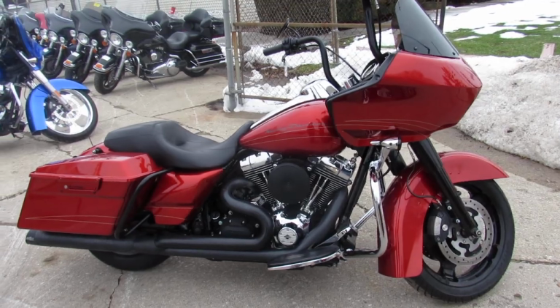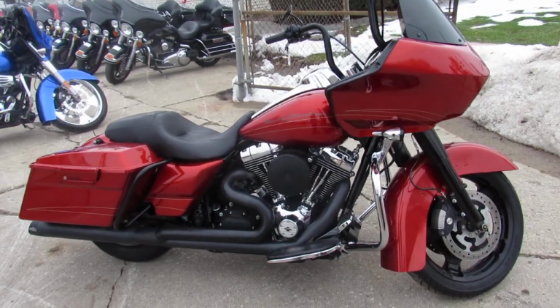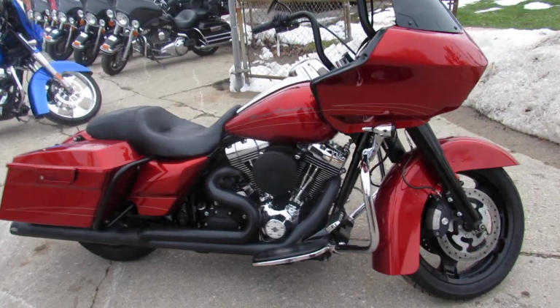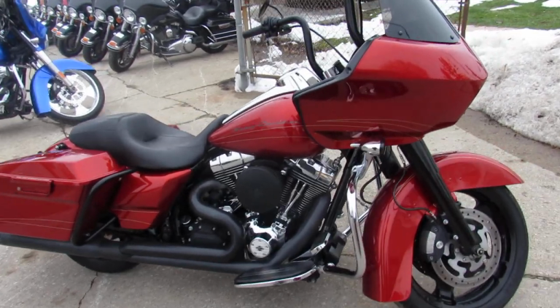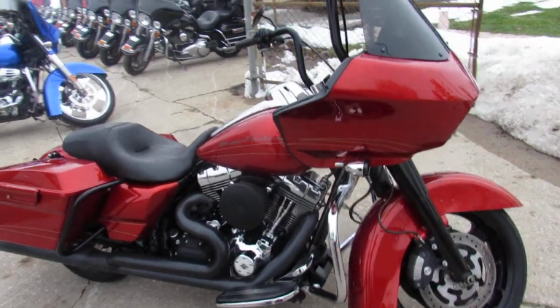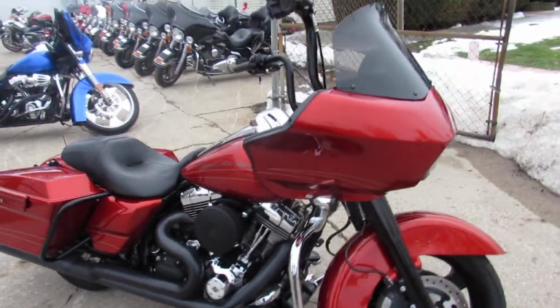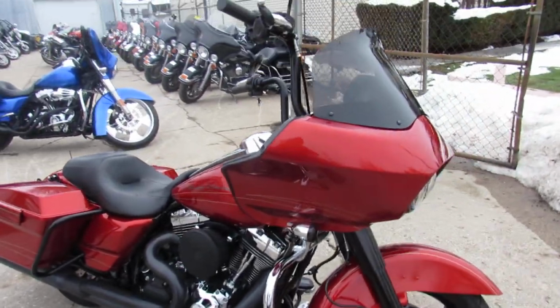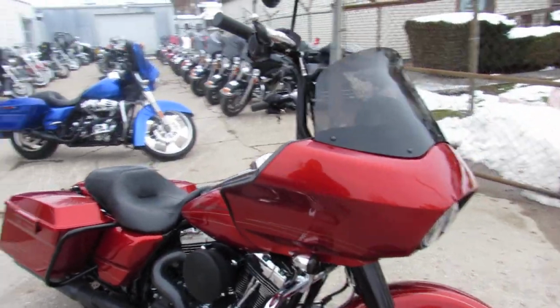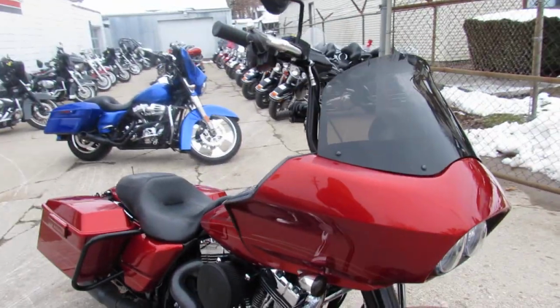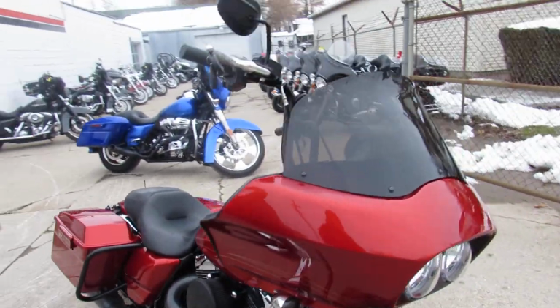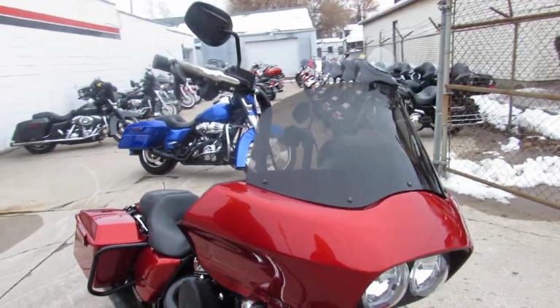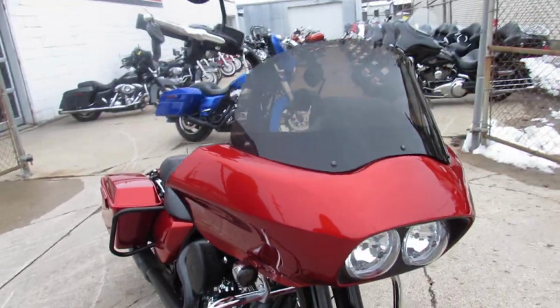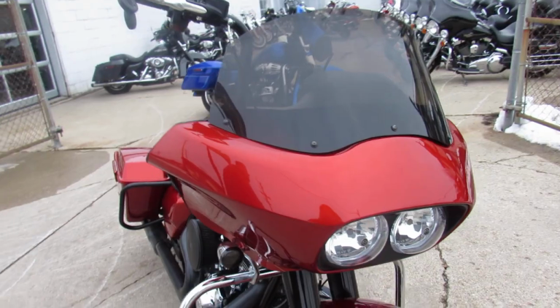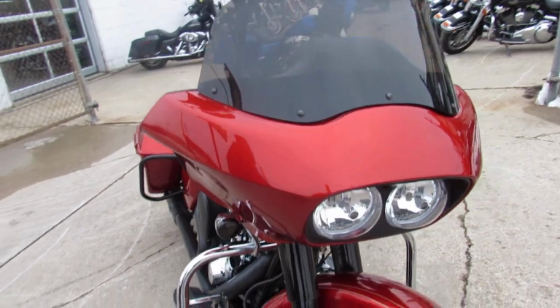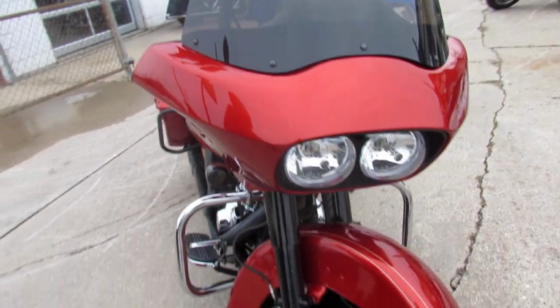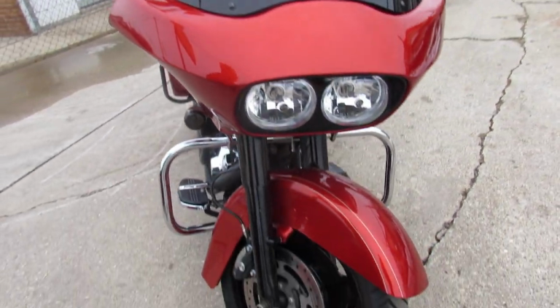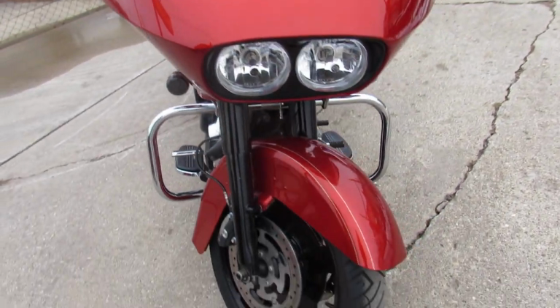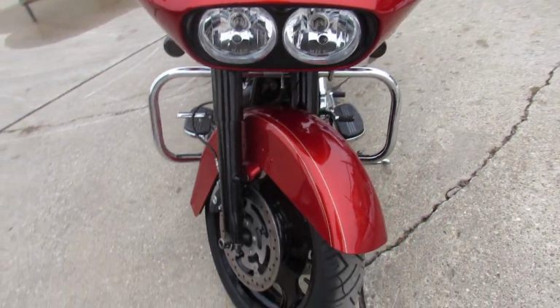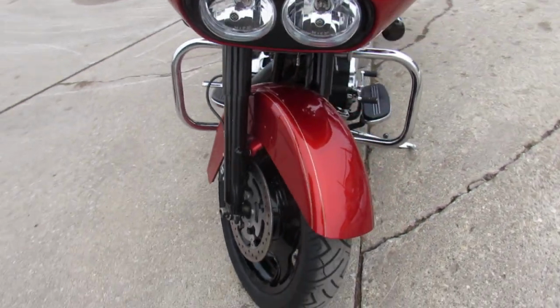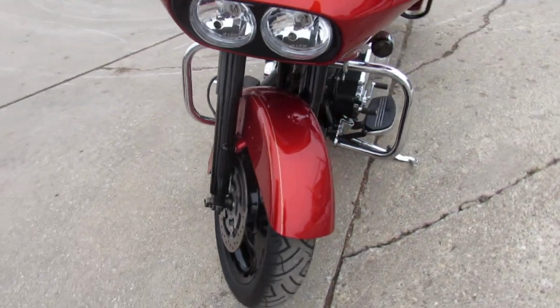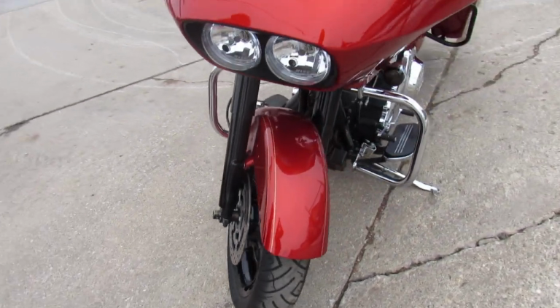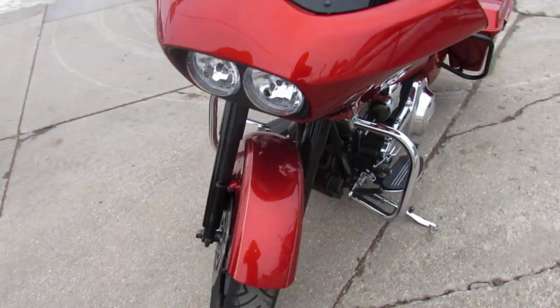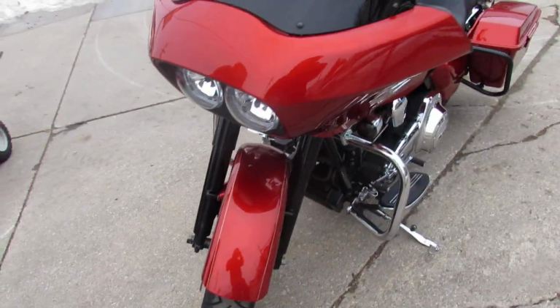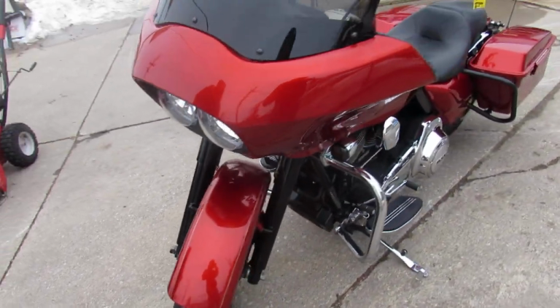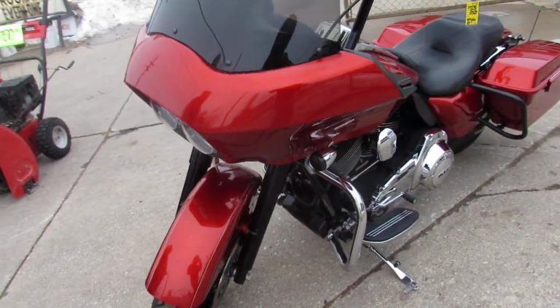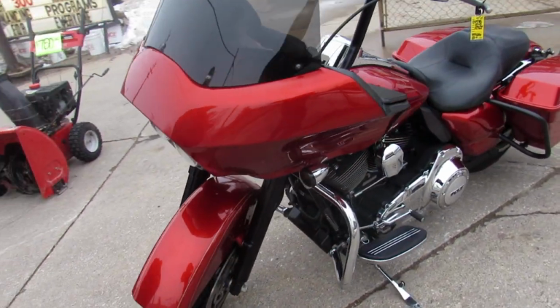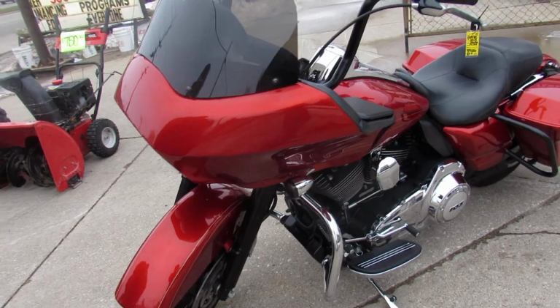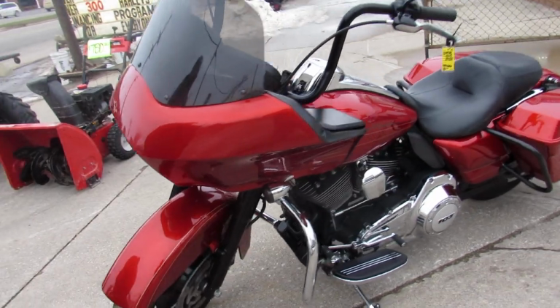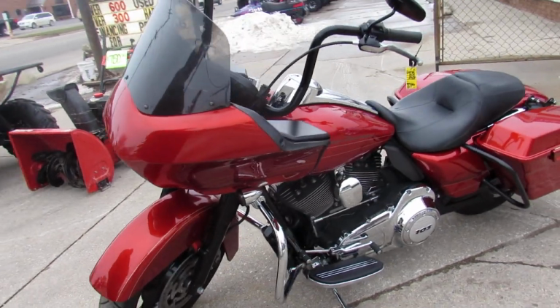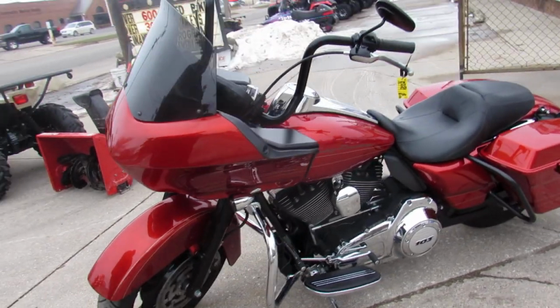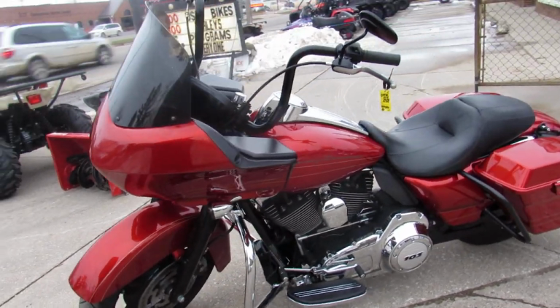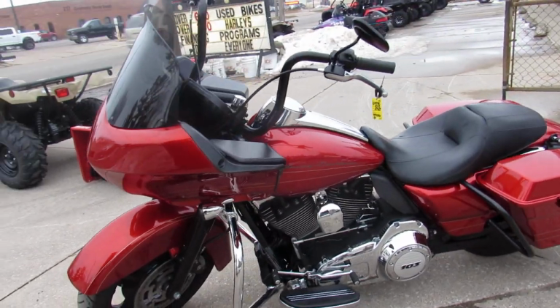Hey guys, ApprovalPowerSports.com here doing some videos on the used Harley Davidsons. We've got over 300 pre-owned Harleys in the showroom. This one here is a 2013 Road Glide for sale in the Candy Orange.